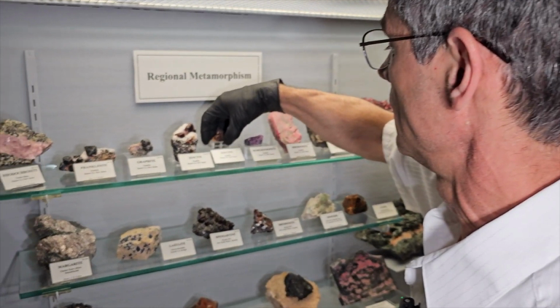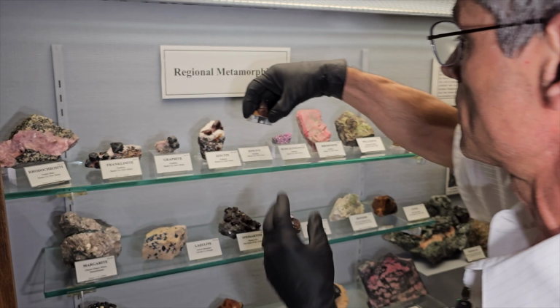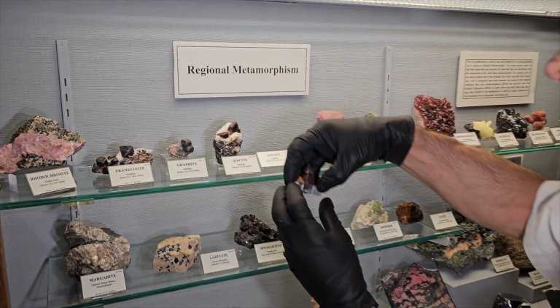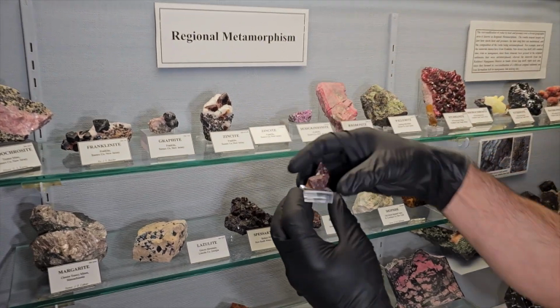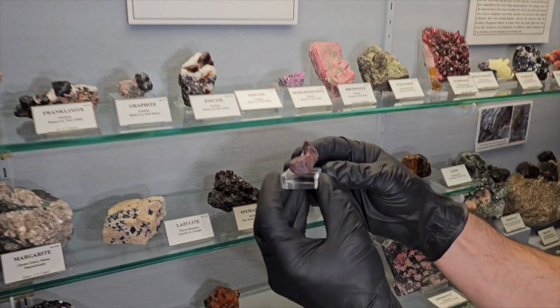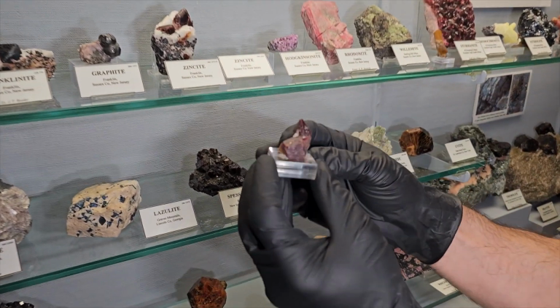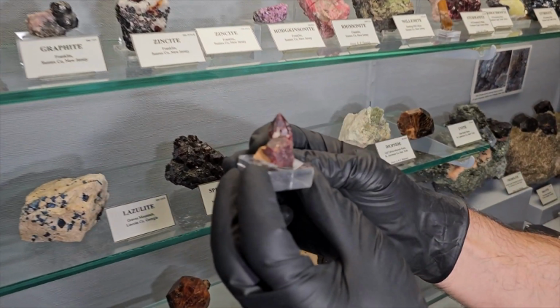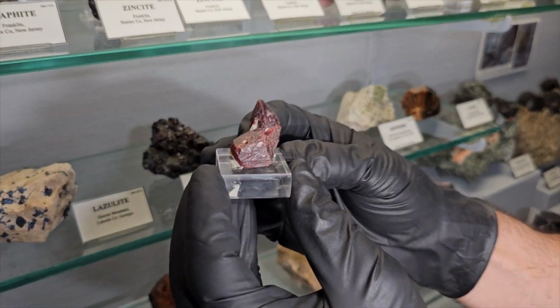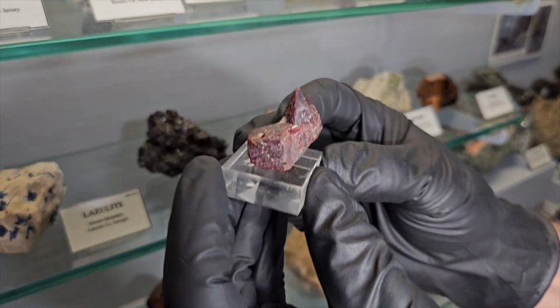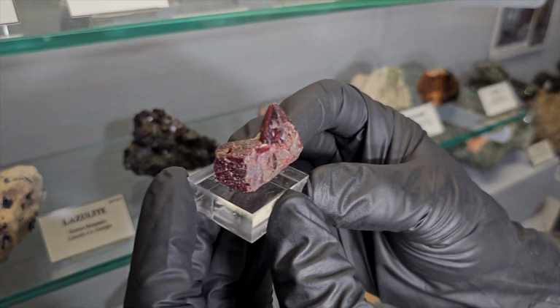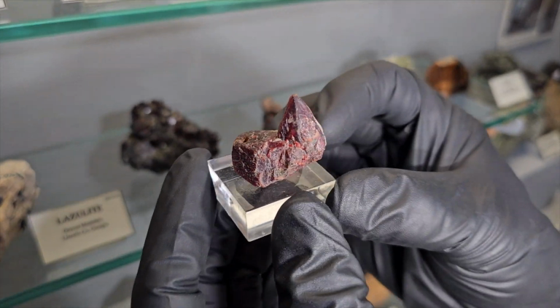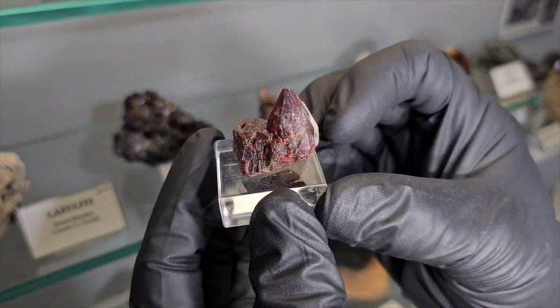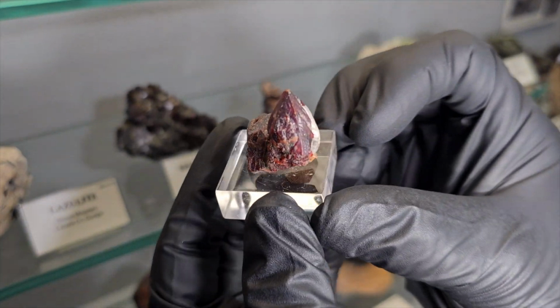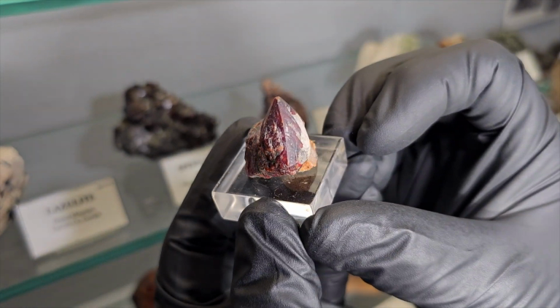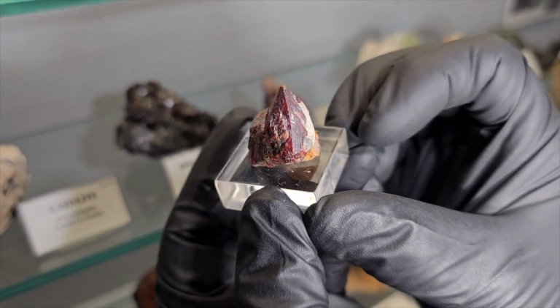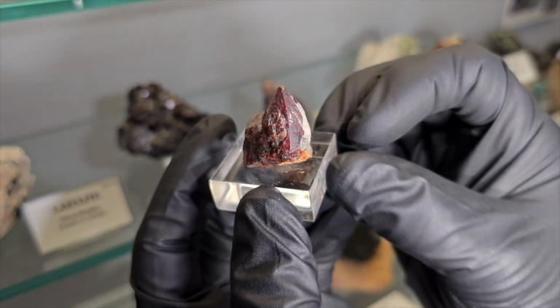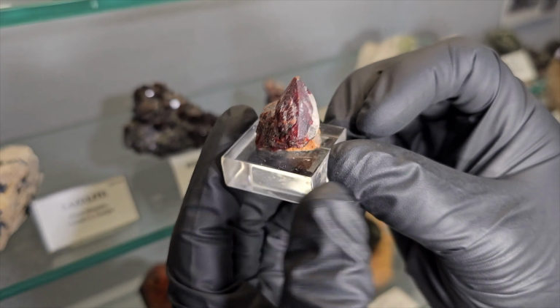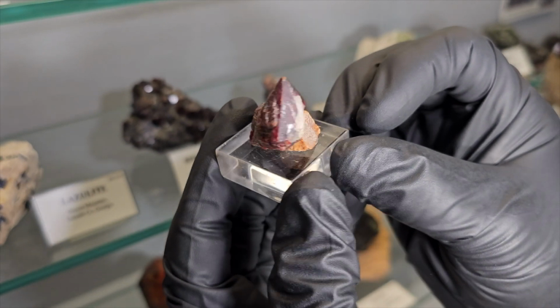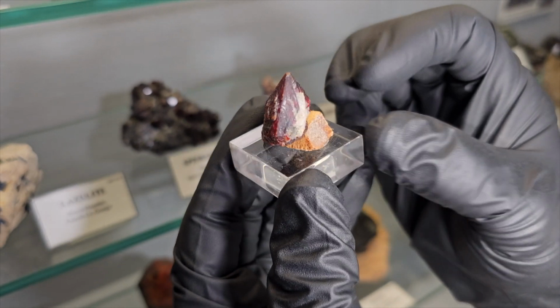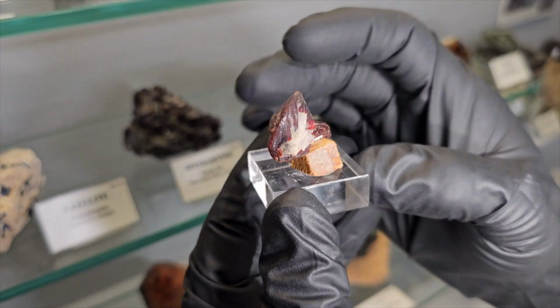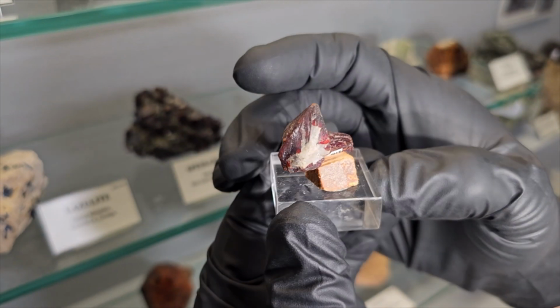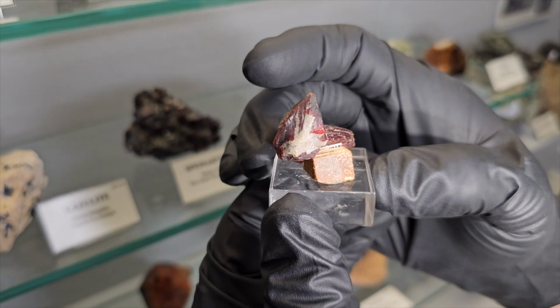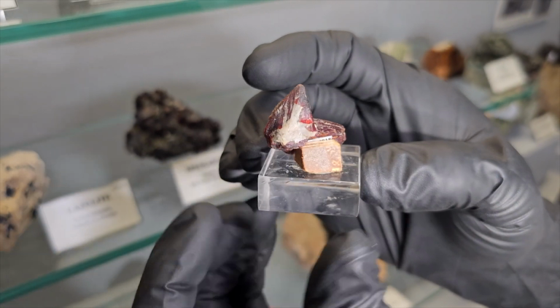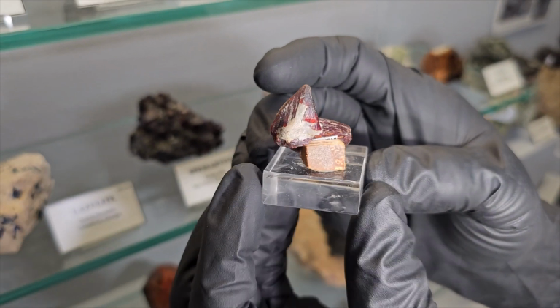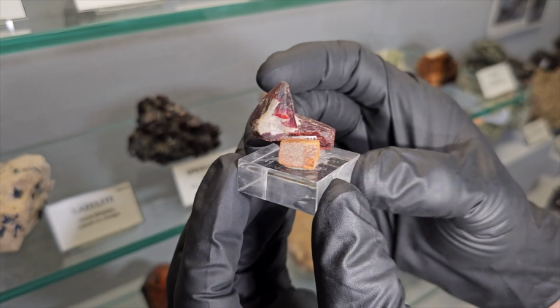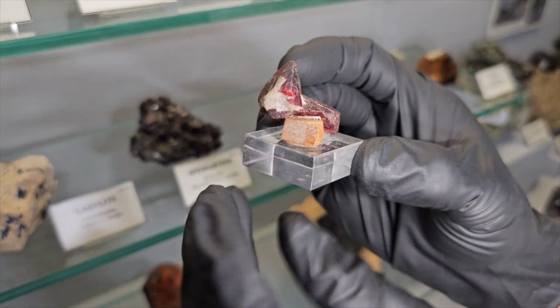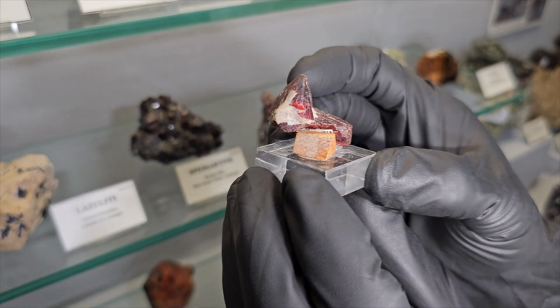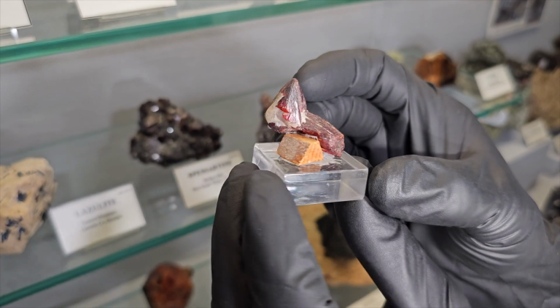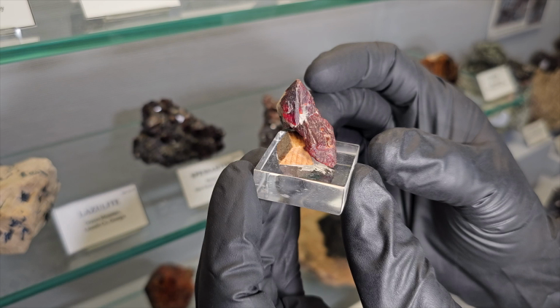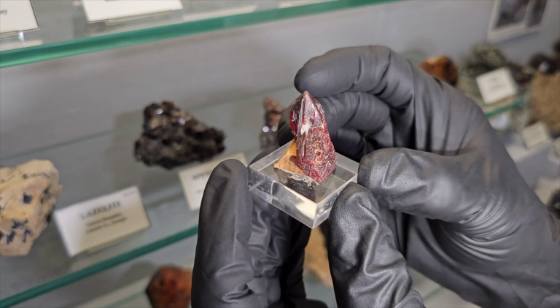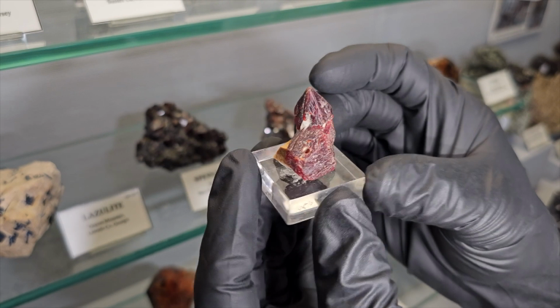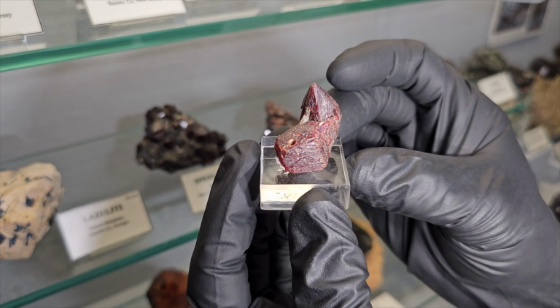This is from Franklin, and it's a remarkably symmetrical and complete crystal of really good size with some minor calcite associated with it. It shows really nicely the red color, so it's got a beautiful shape.